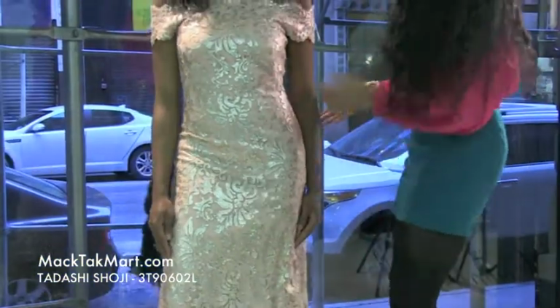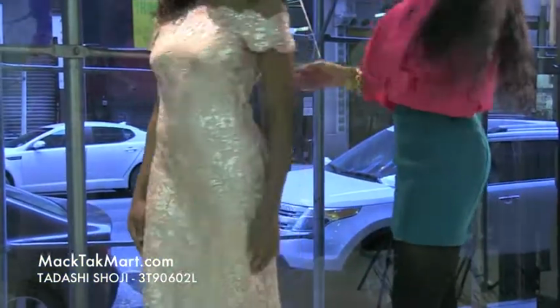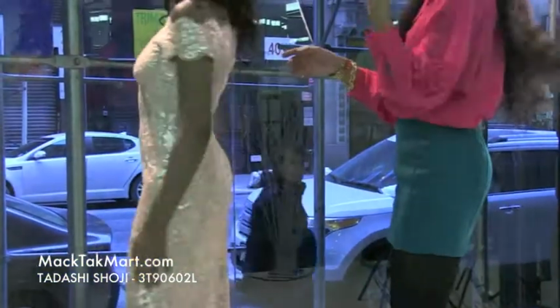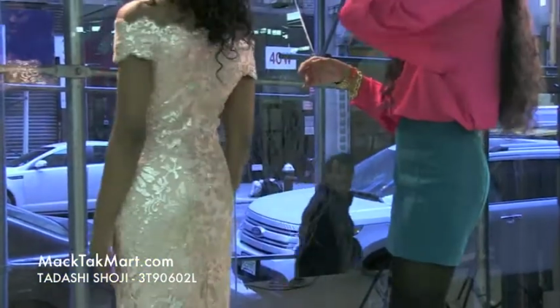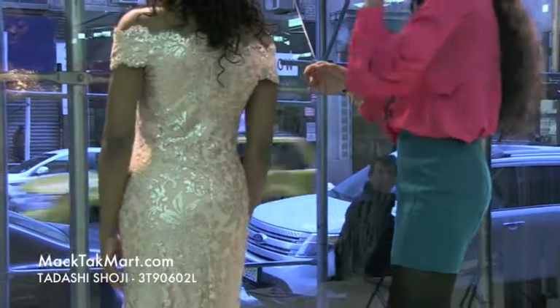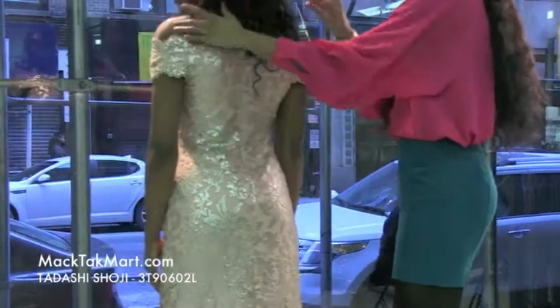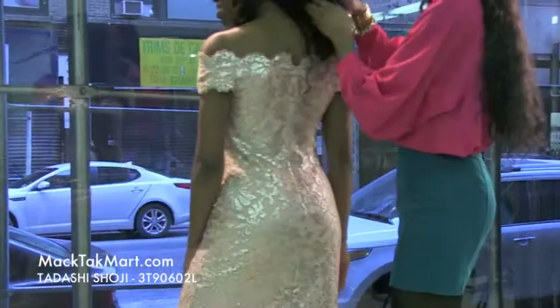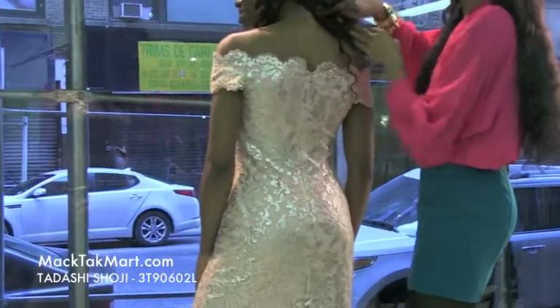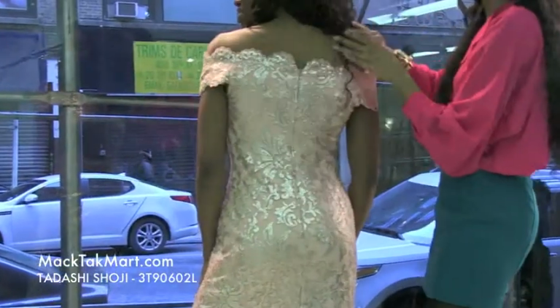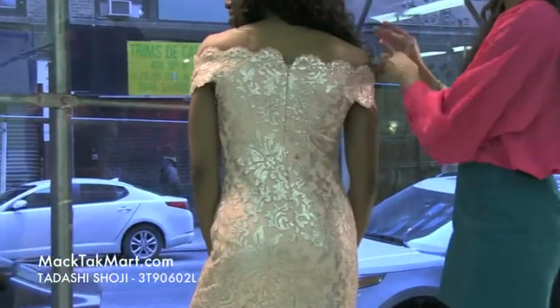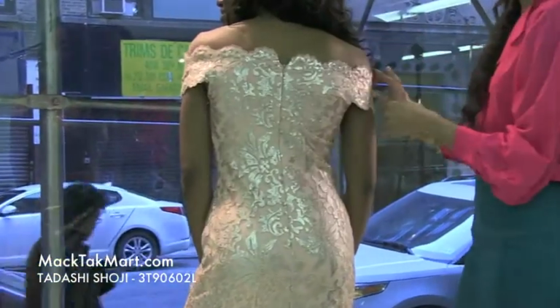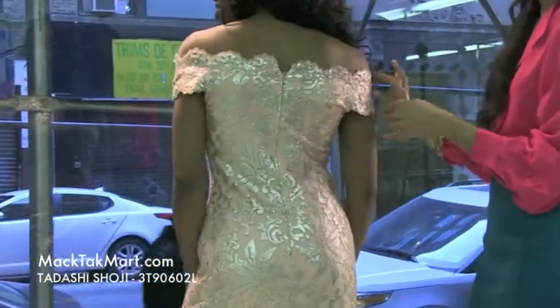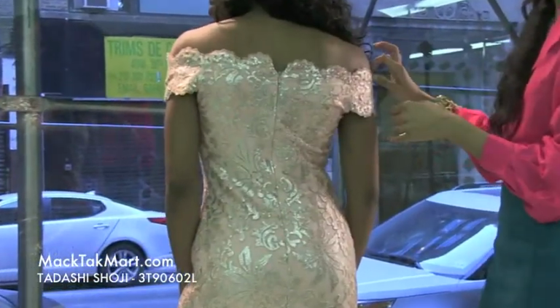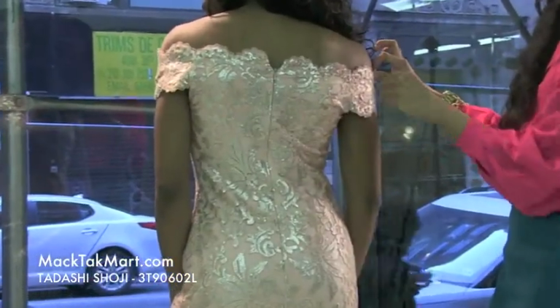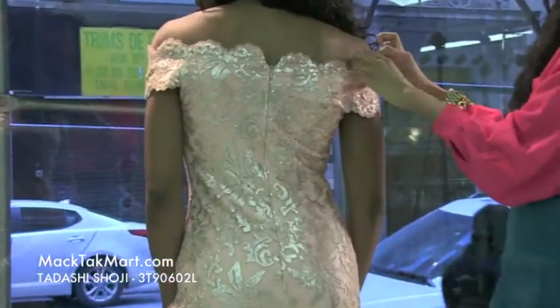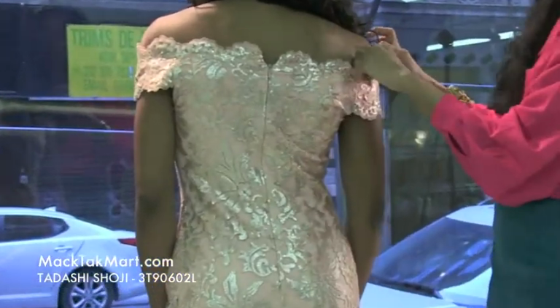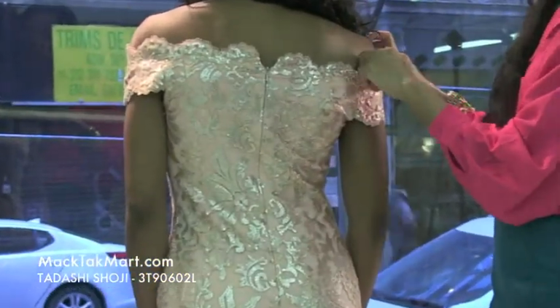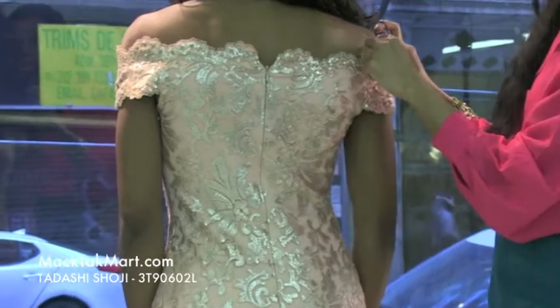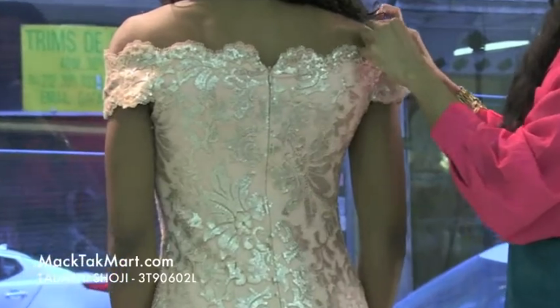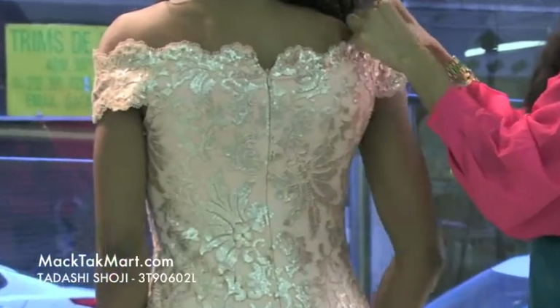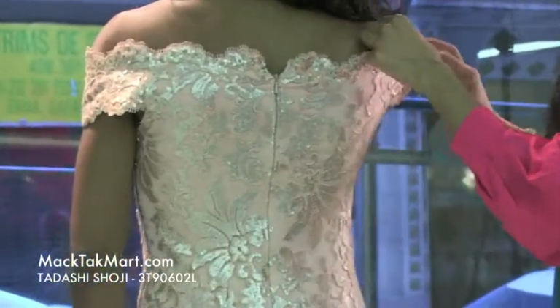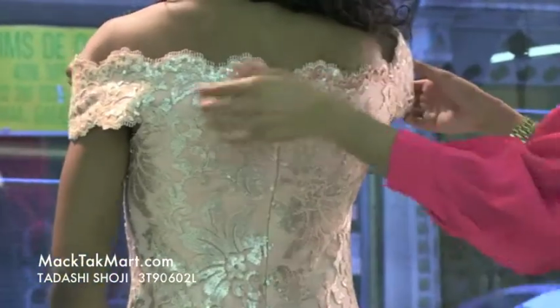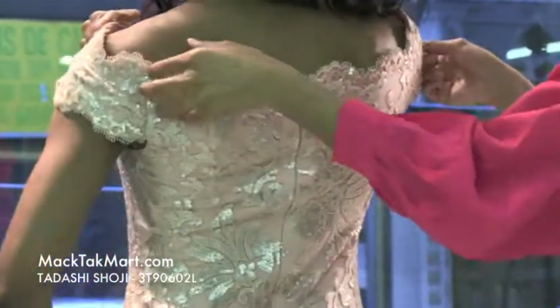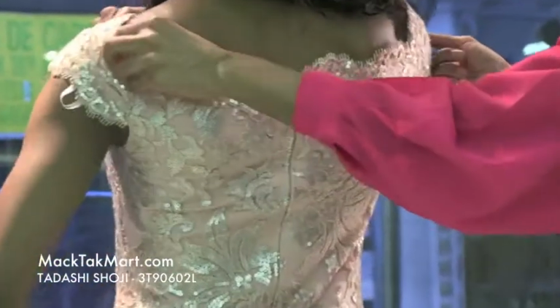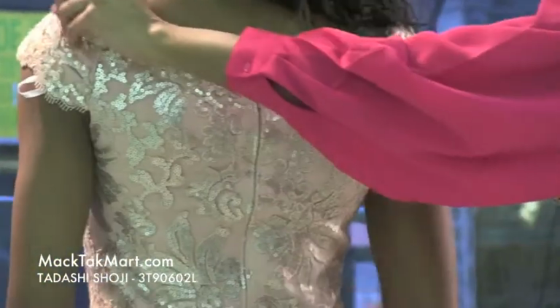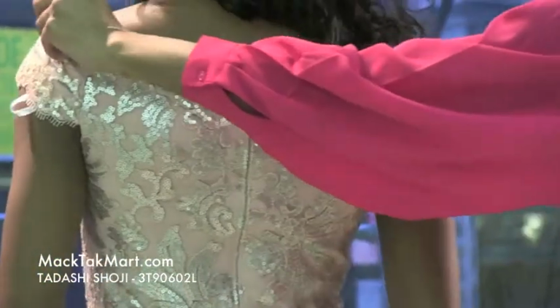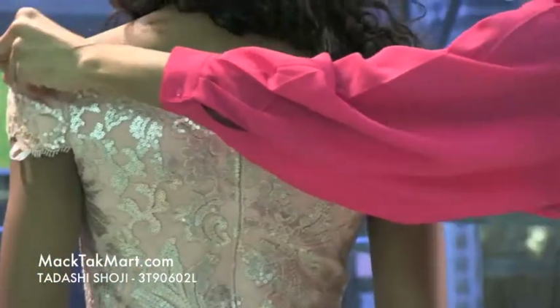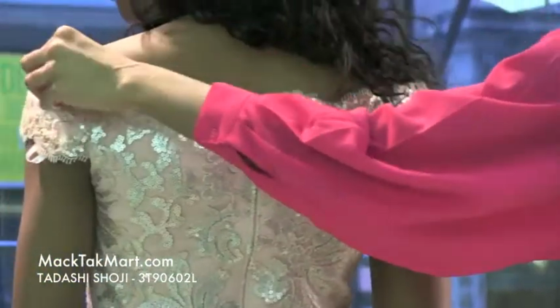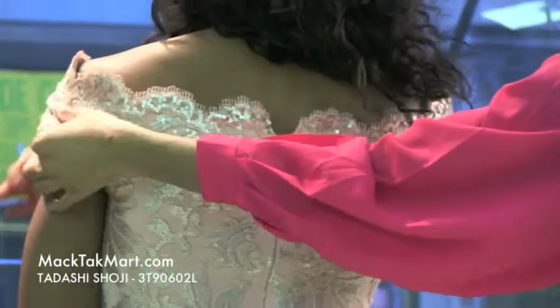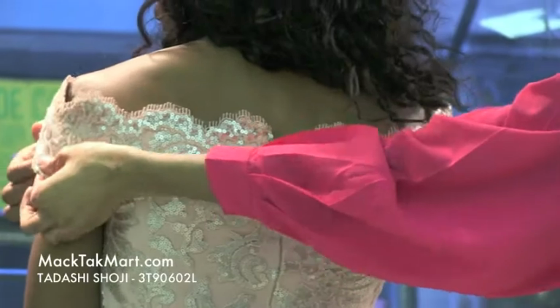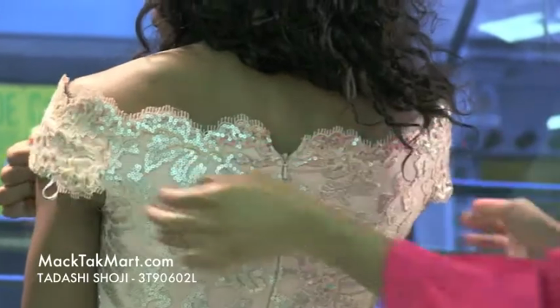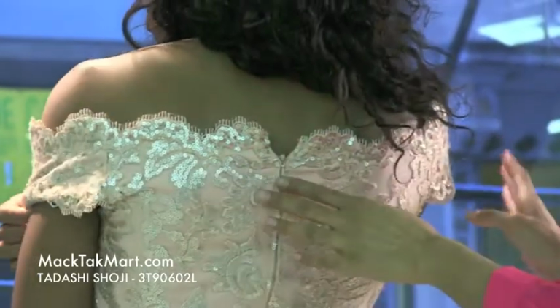If we turn around here, we'll see that this dress is going to hit you nicely off of the shoulders. You can play with it either a little higher, or you can drop it down just a bit more to make it a bit more sexy.